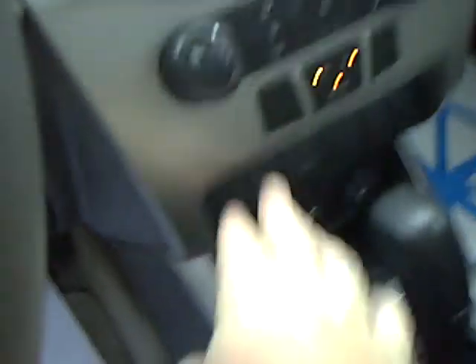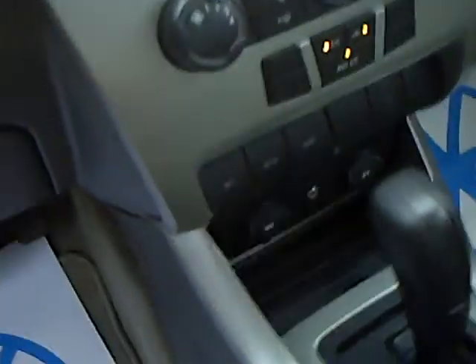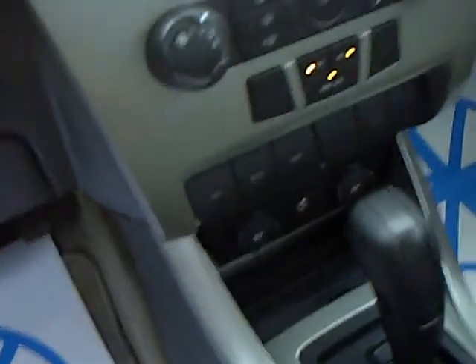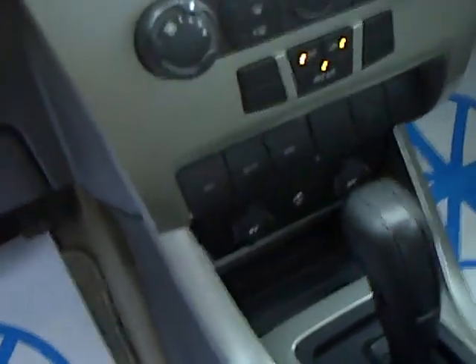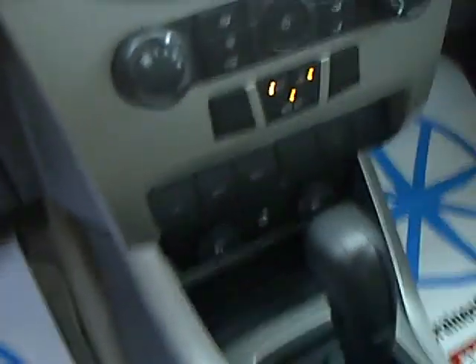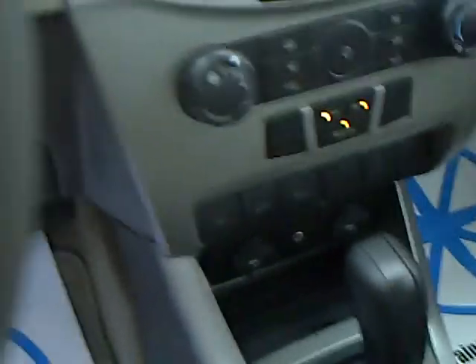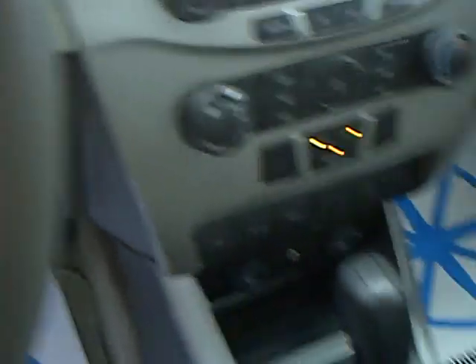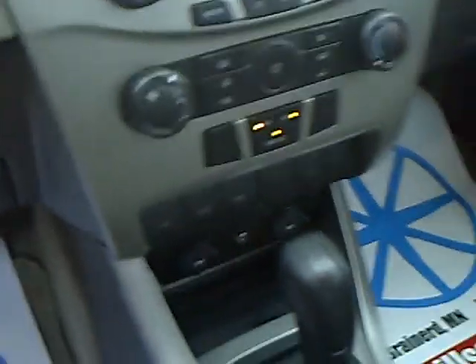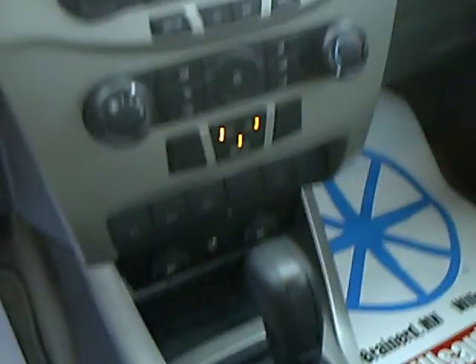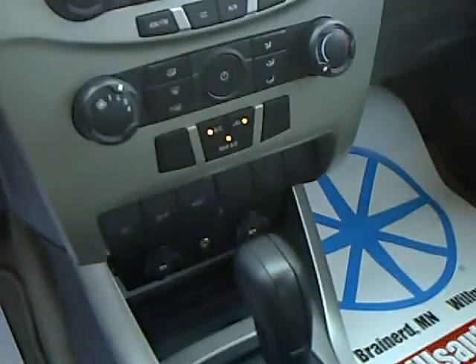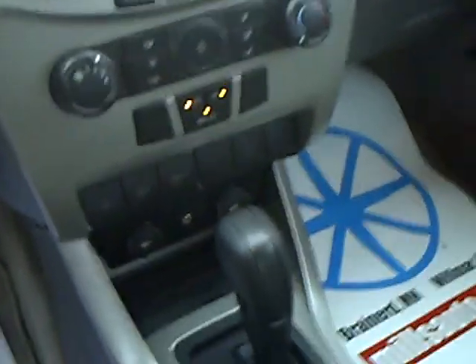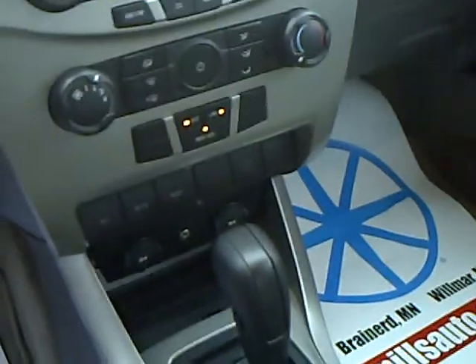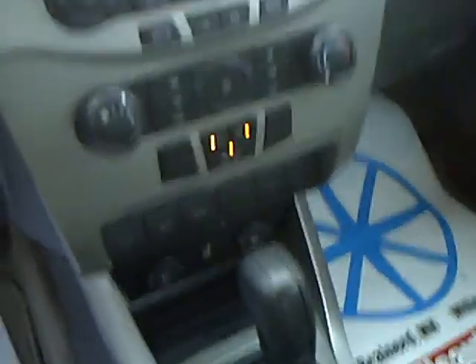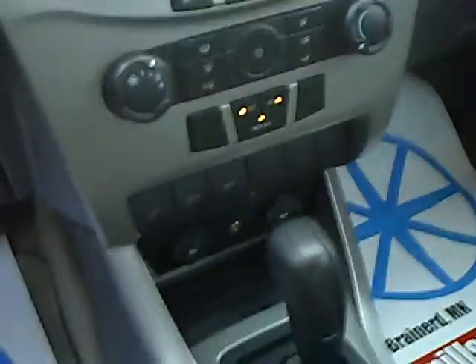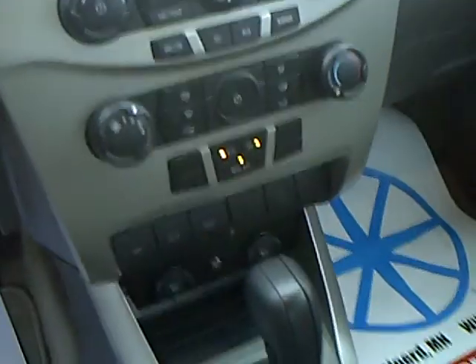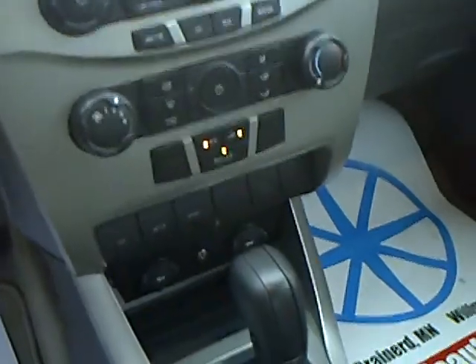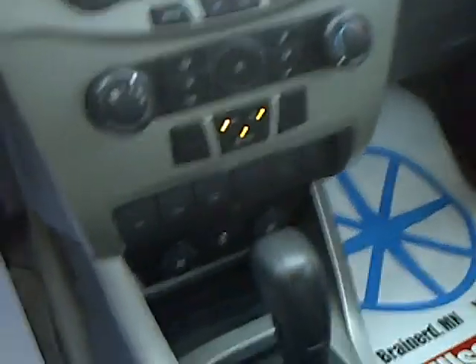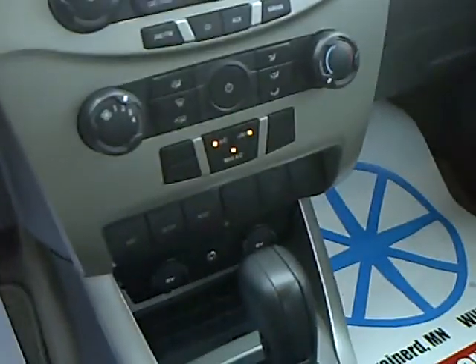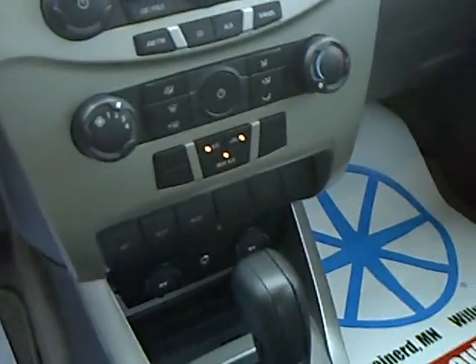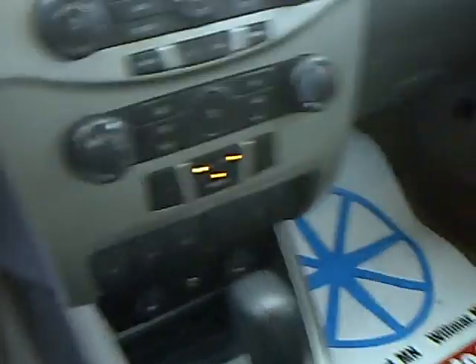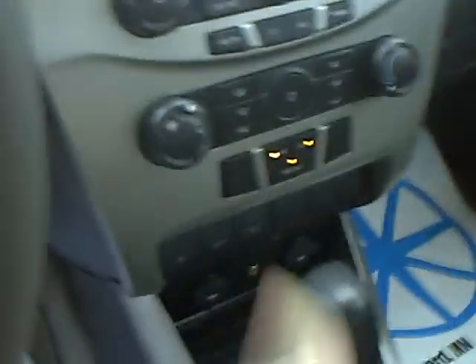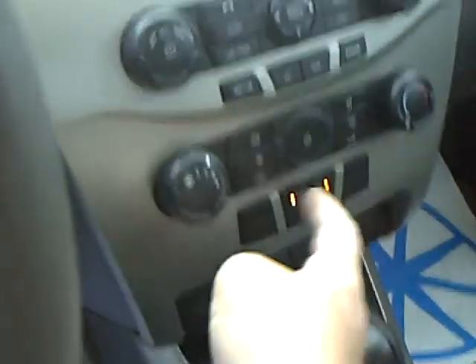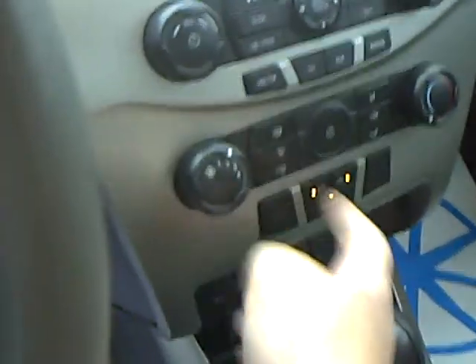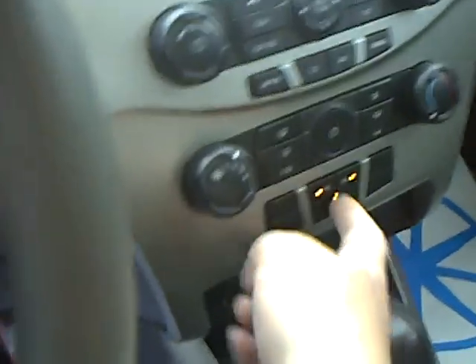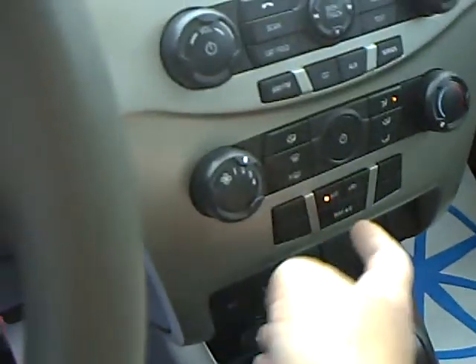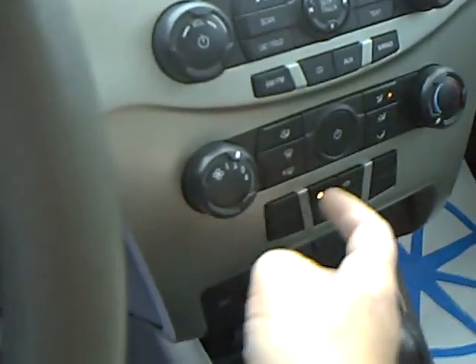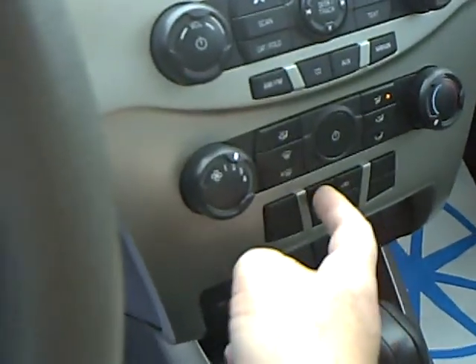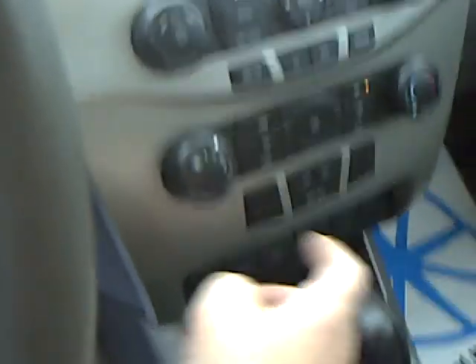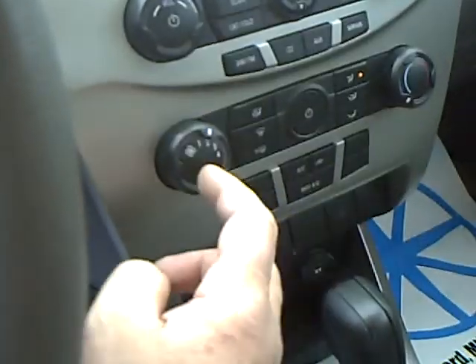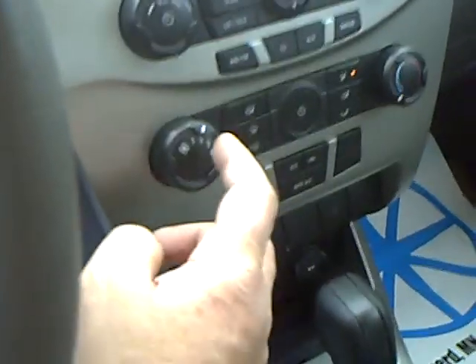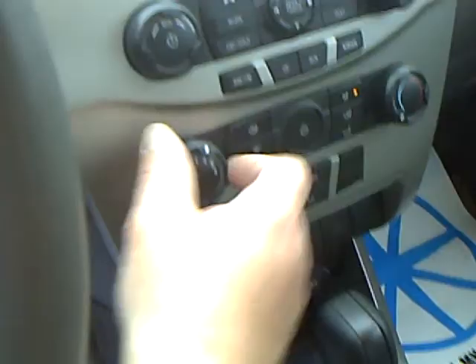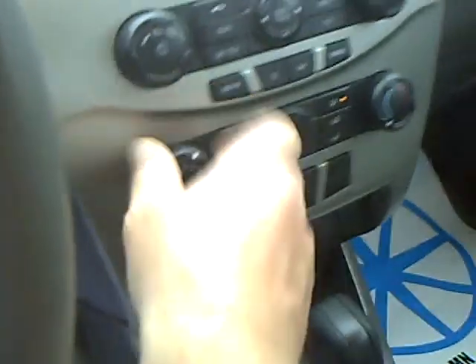You get all your trip information center, so it's going to have trip A, trip B, distance to empty, average fuel economy, all that good stuff. It does have air conditioning, as you can see here.